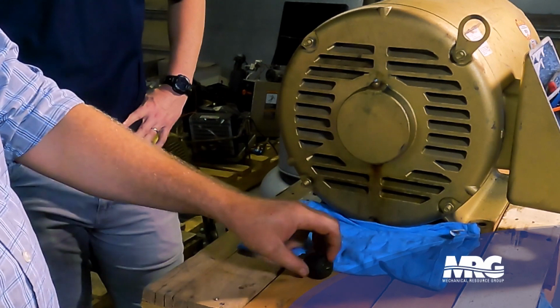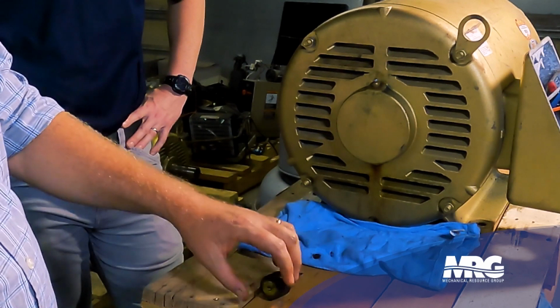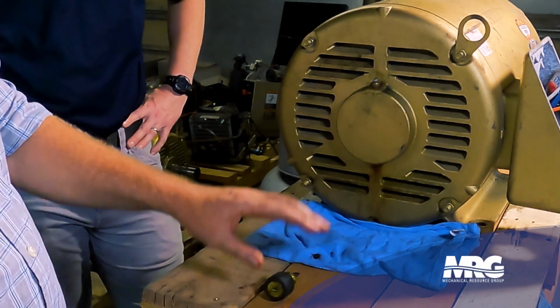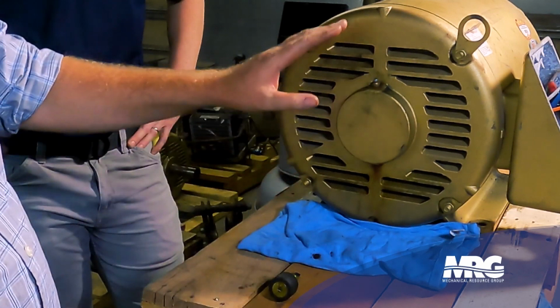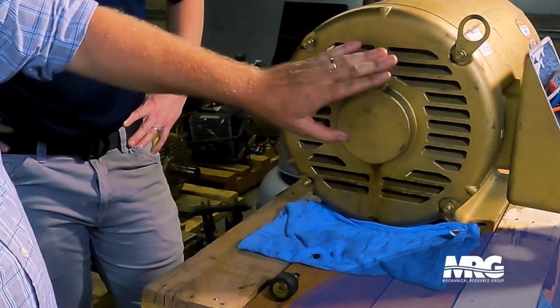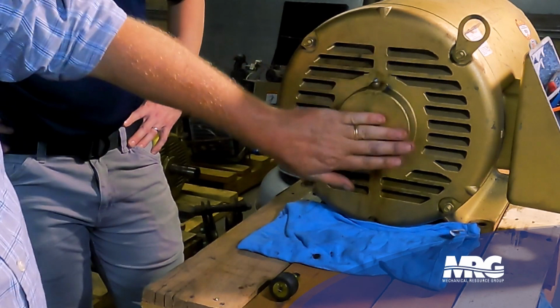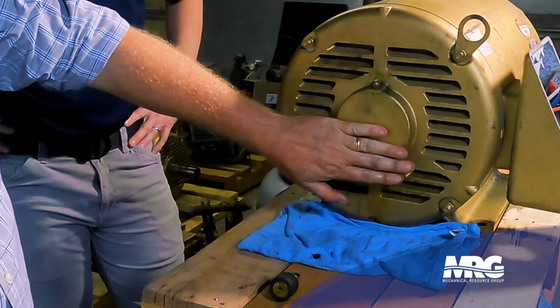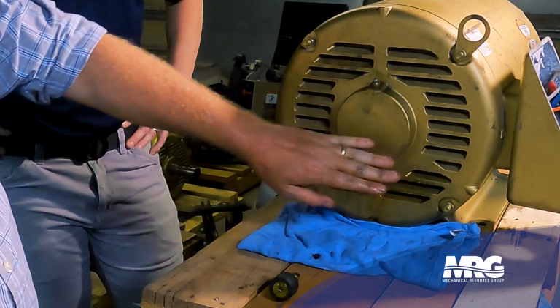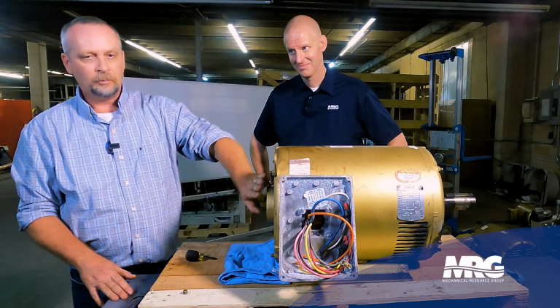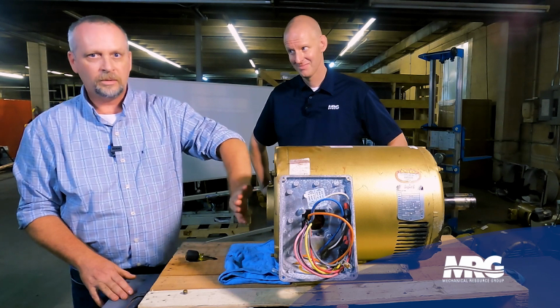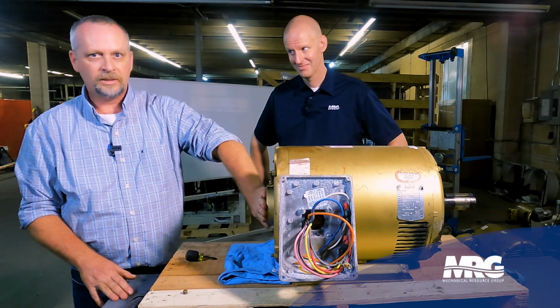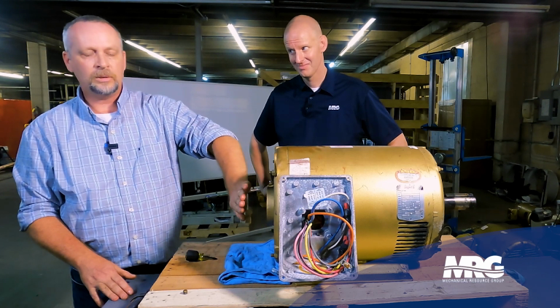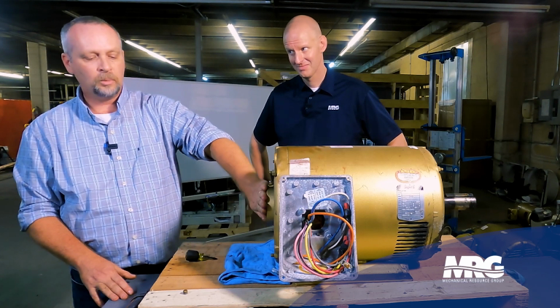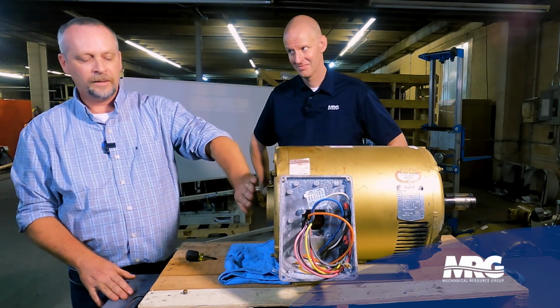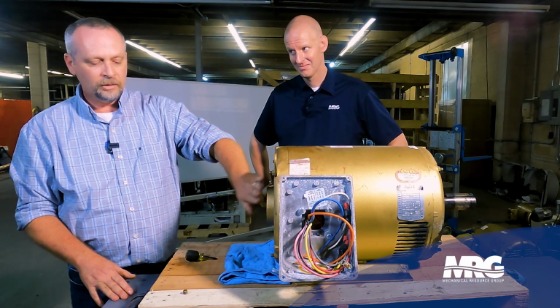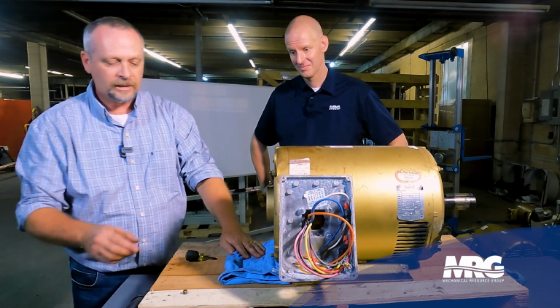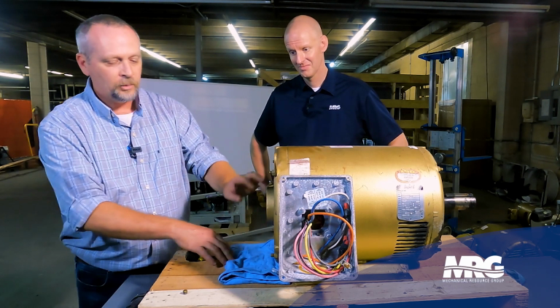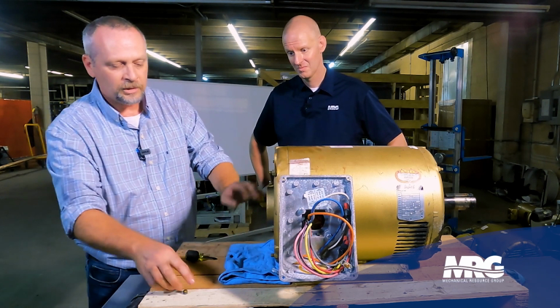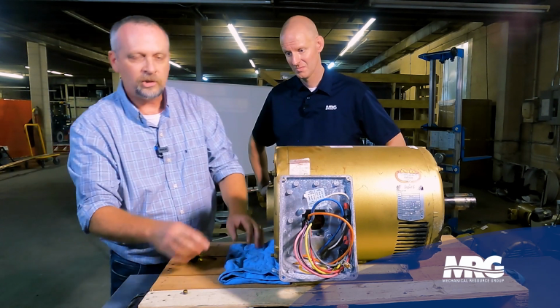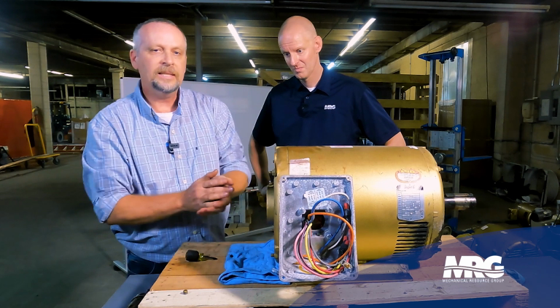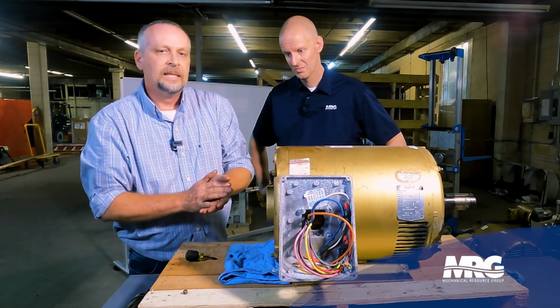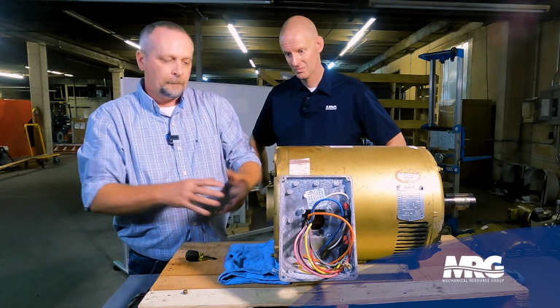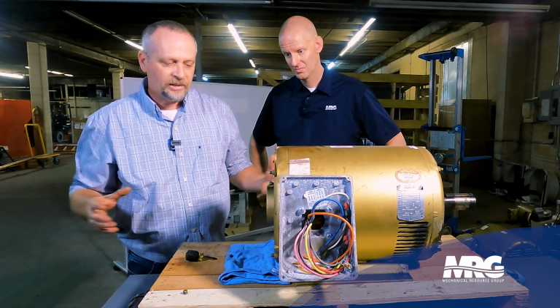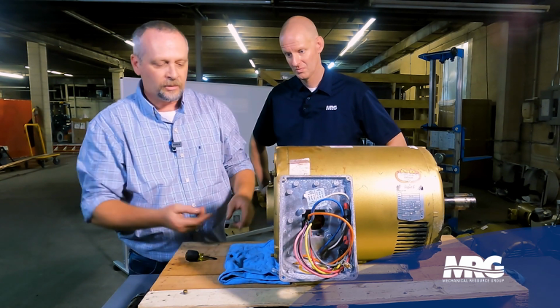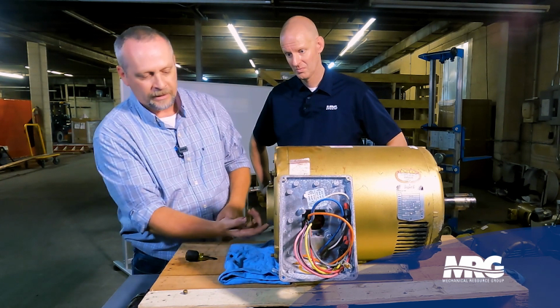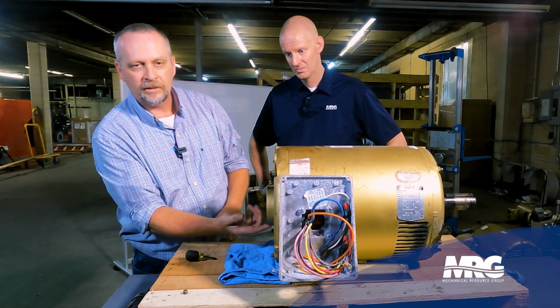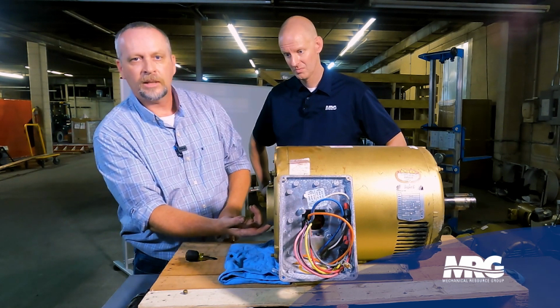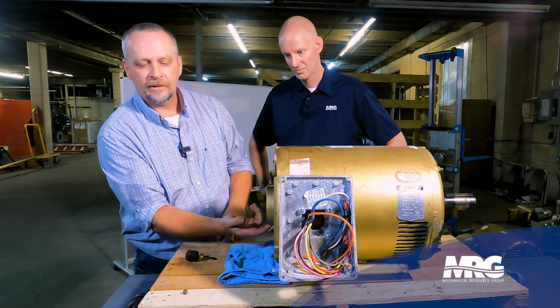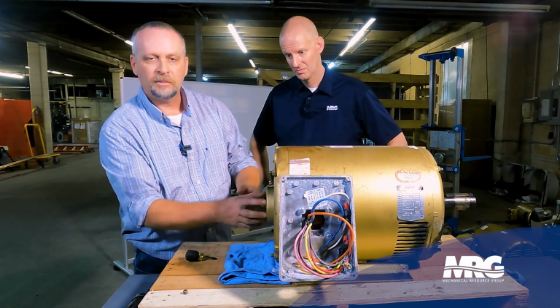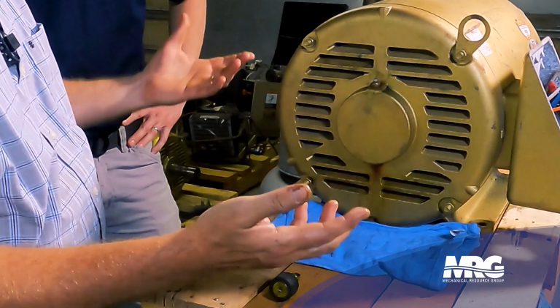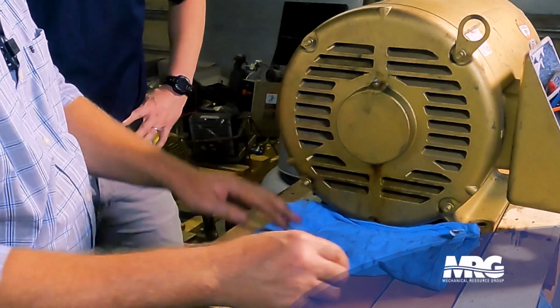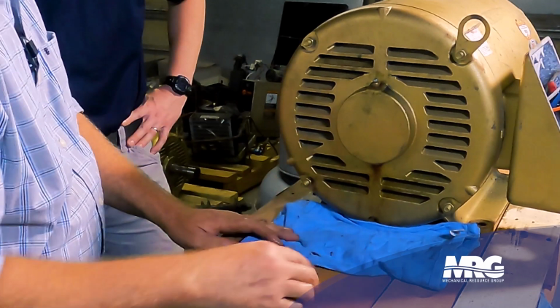By doing that, we know we've displaced all of that old grease out of there and filled this cap with the appropriate amount of new grease. We also know we didn't put so much grease in that it busts the seal on the bearing, because it's gonna come out of this plug before it destroys our bearing.